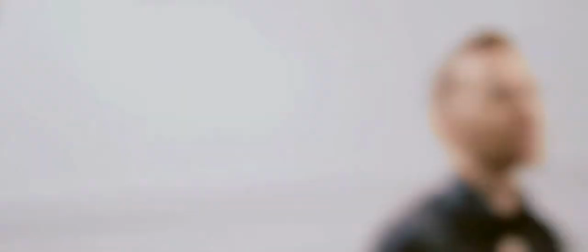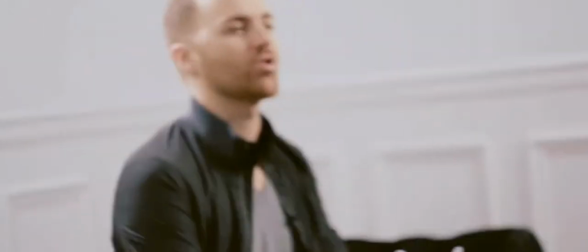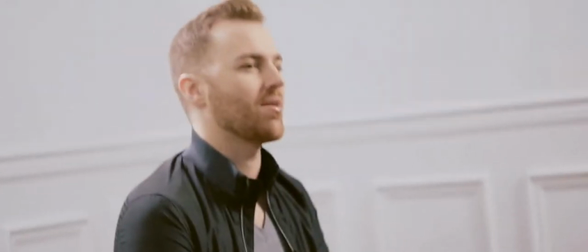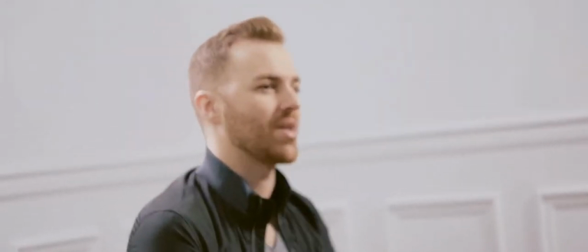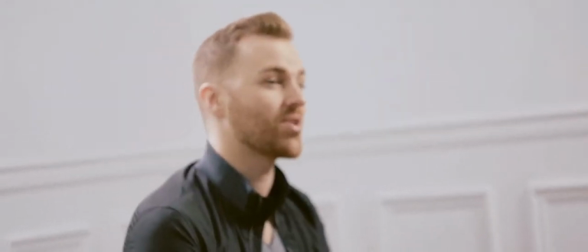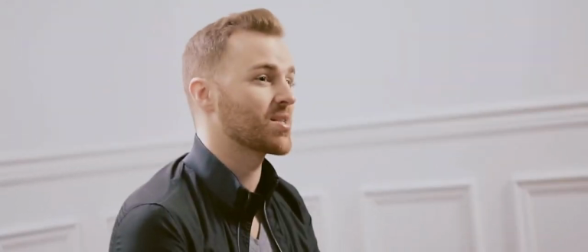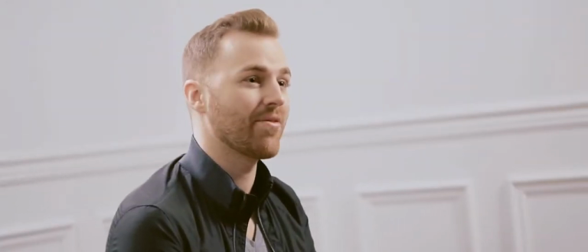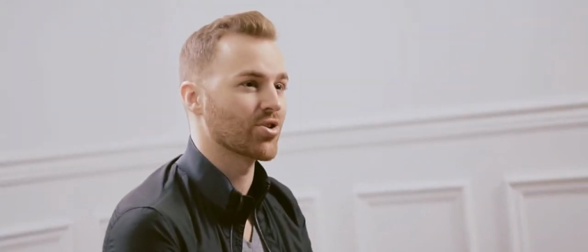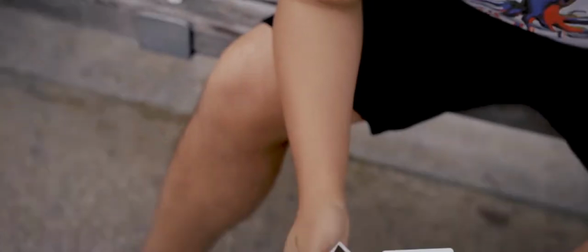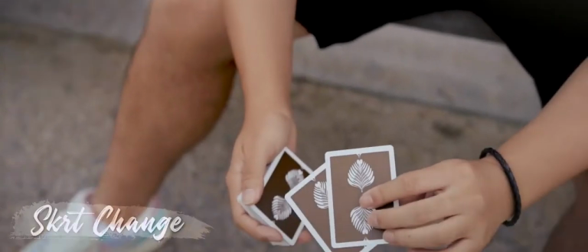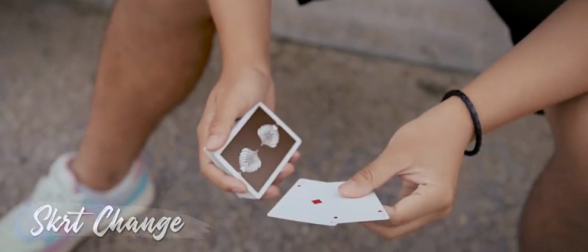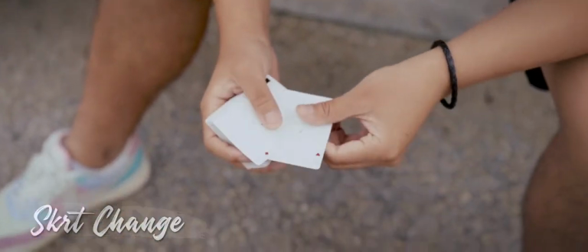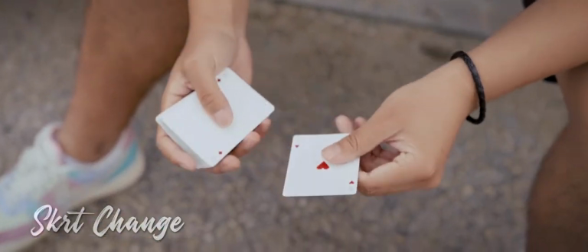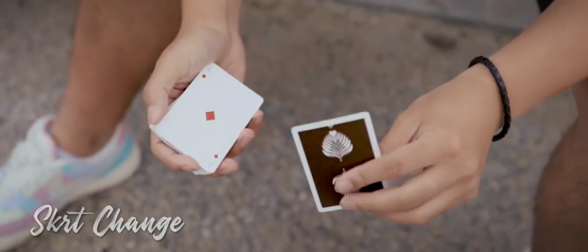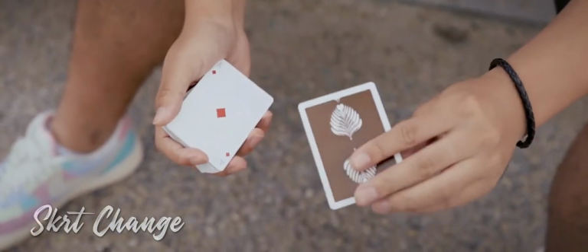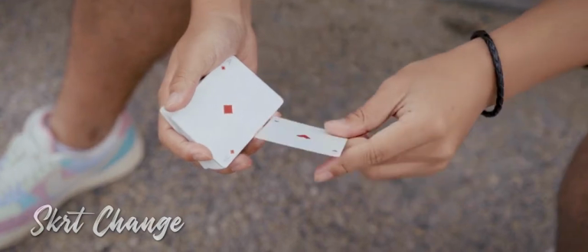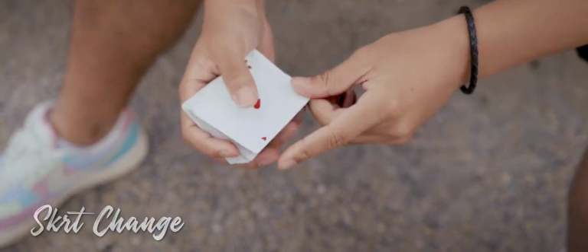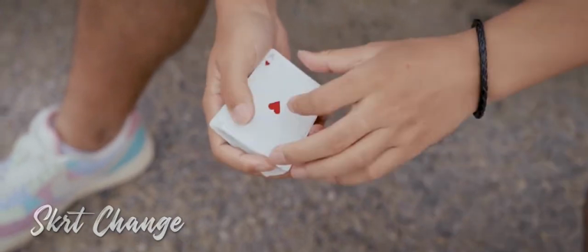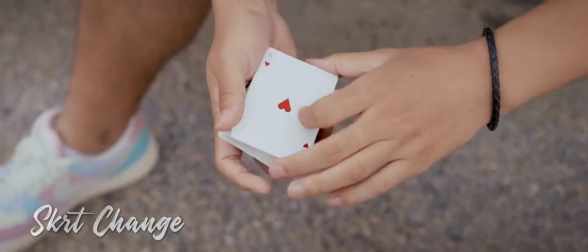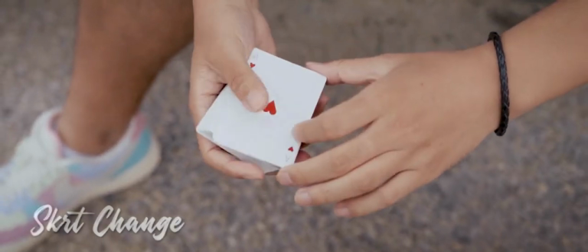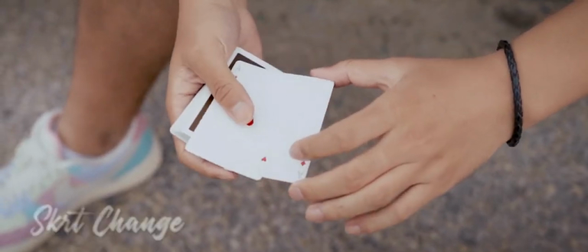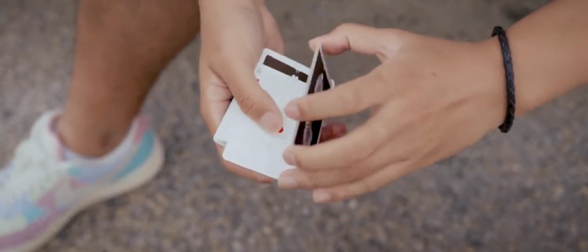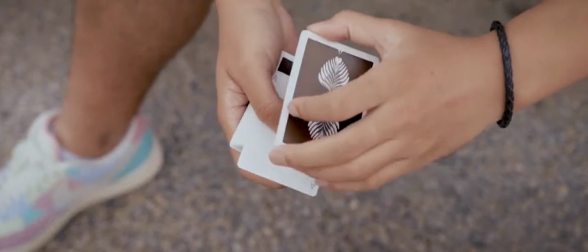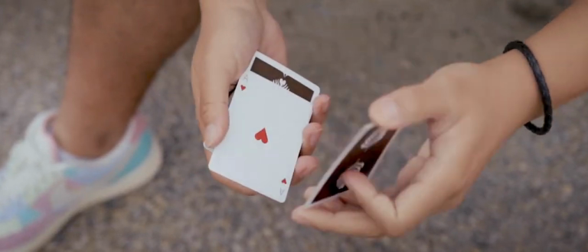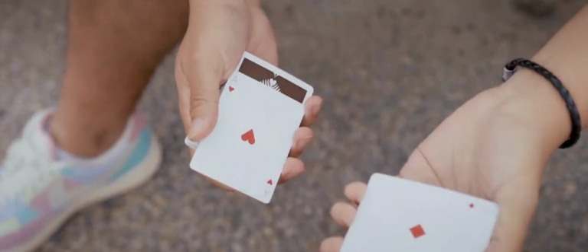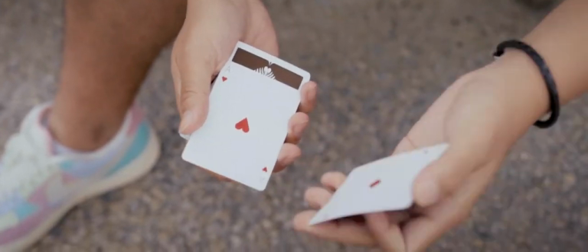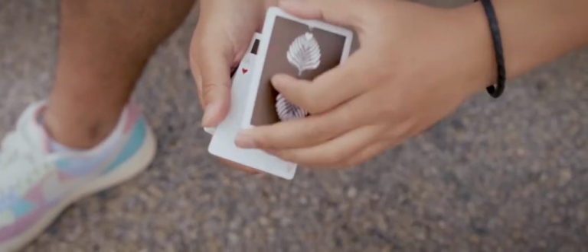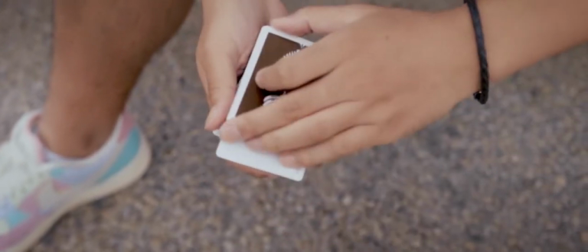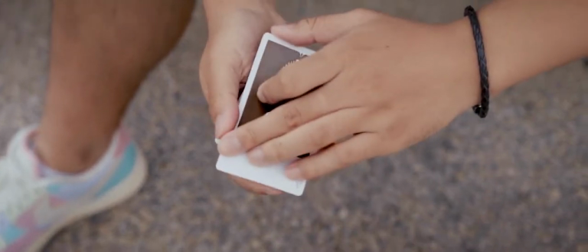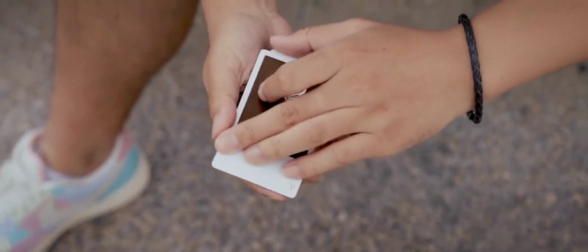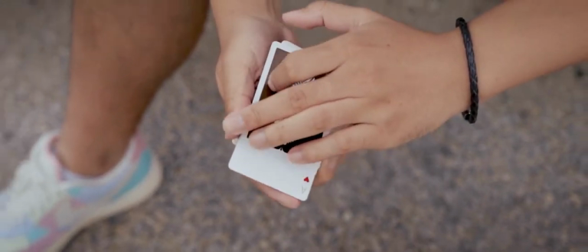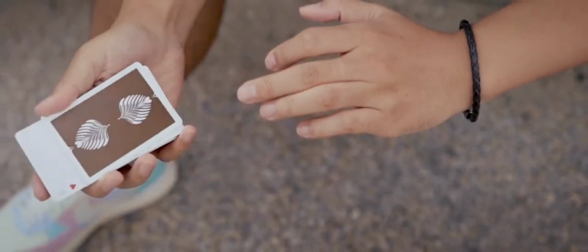Skirt Change is Rich's display version of the classic Dr. Daily's Last Trick. Two cards visually change and all your spectator has to do is sit tight and enjoy the impossible visual.